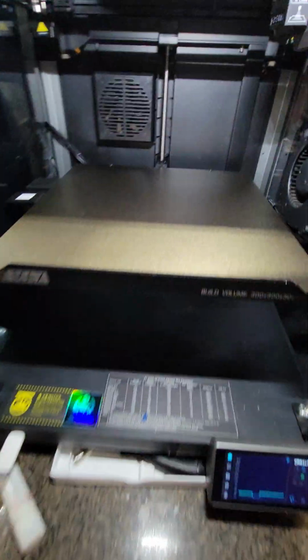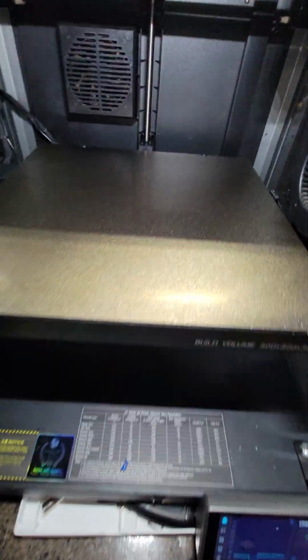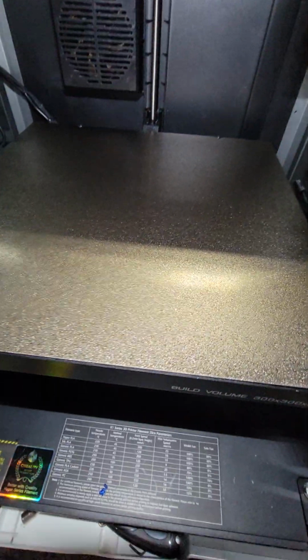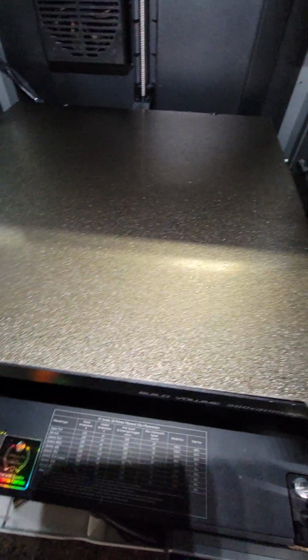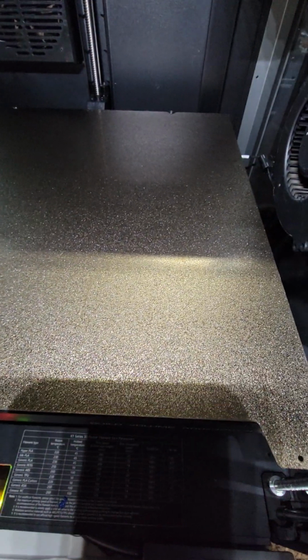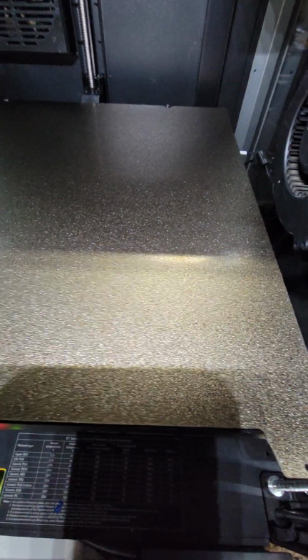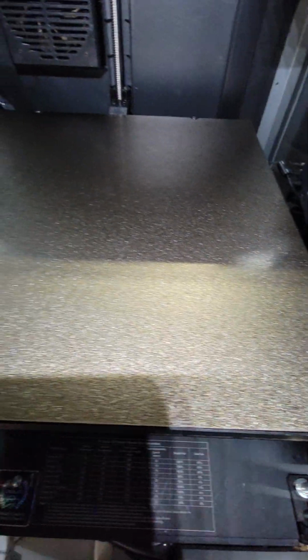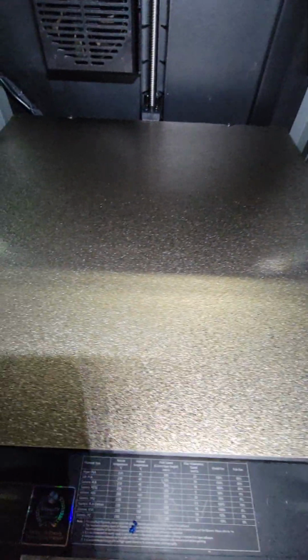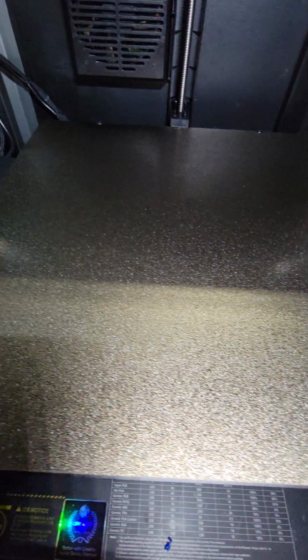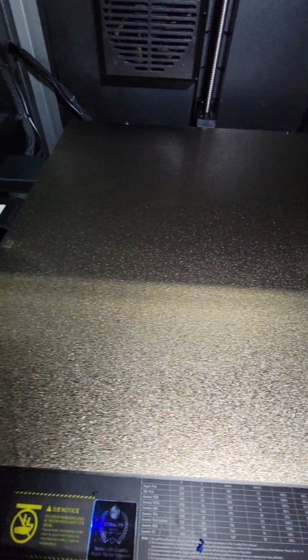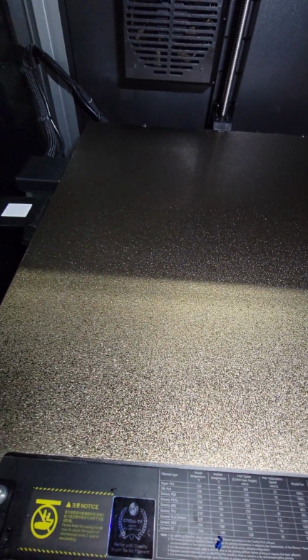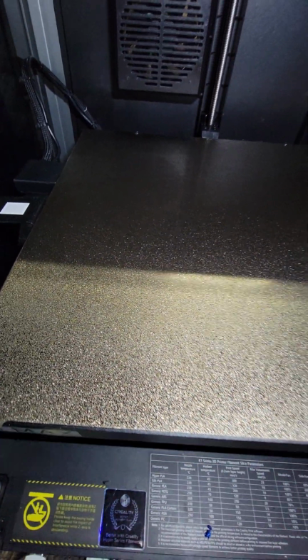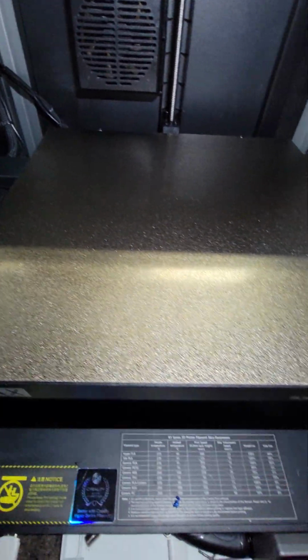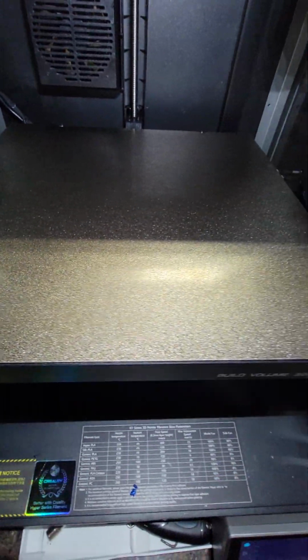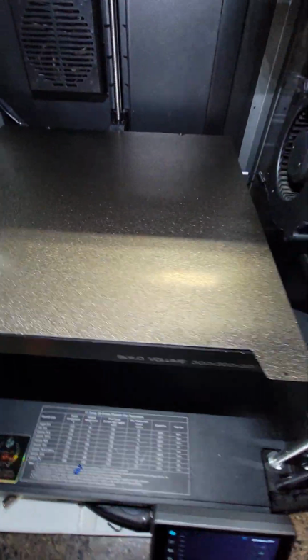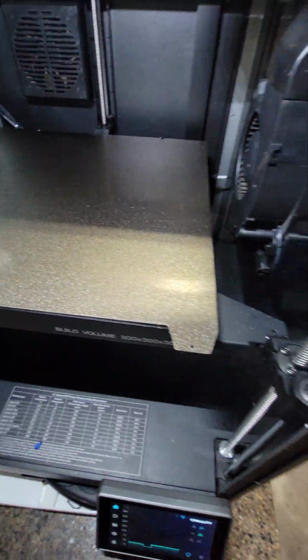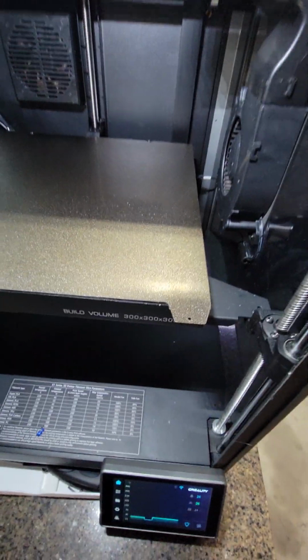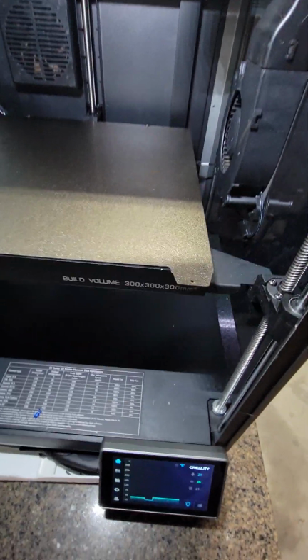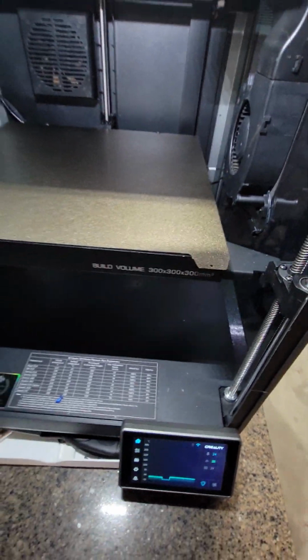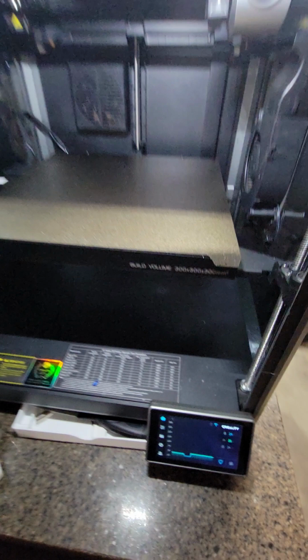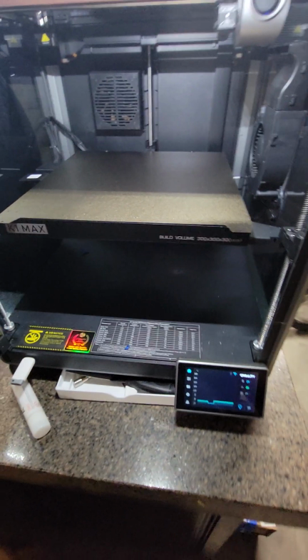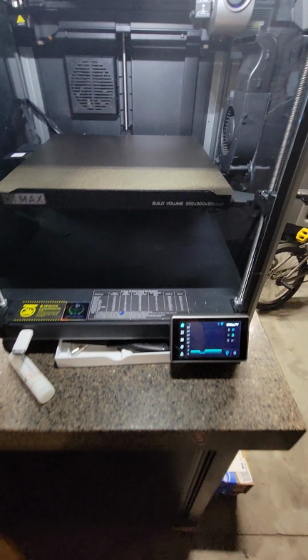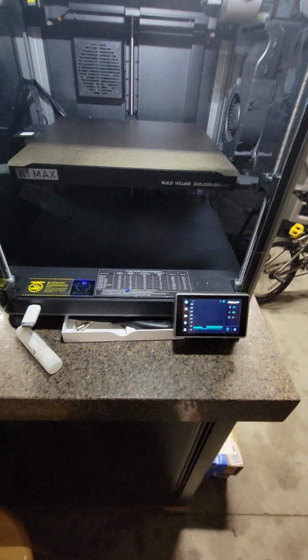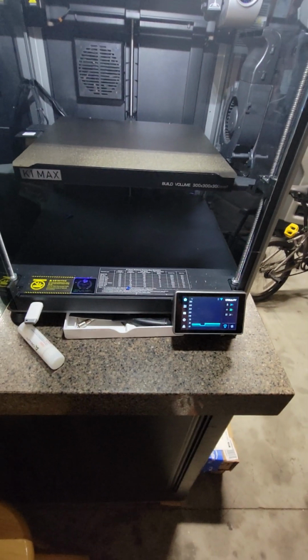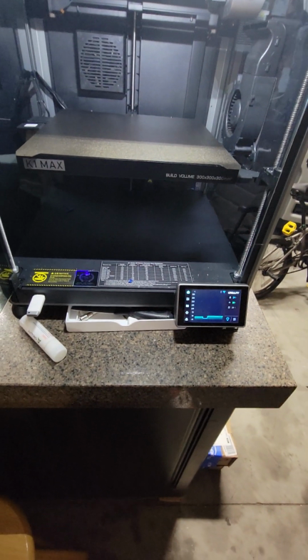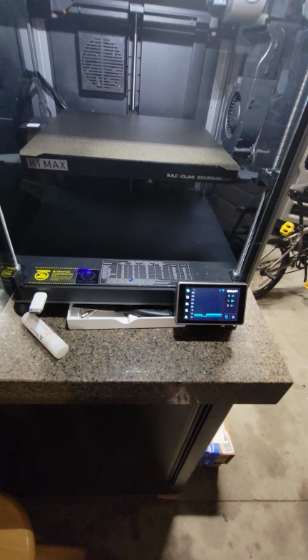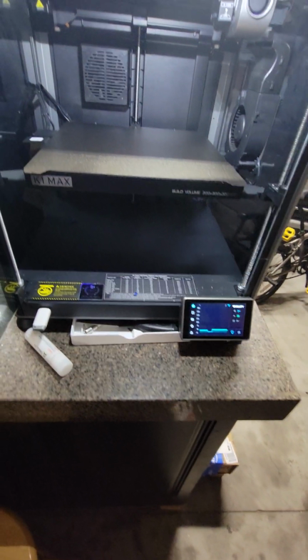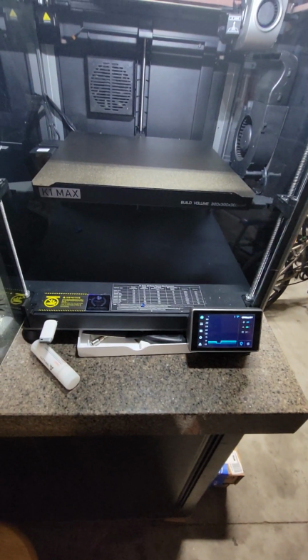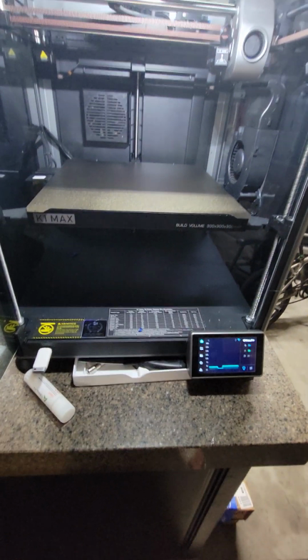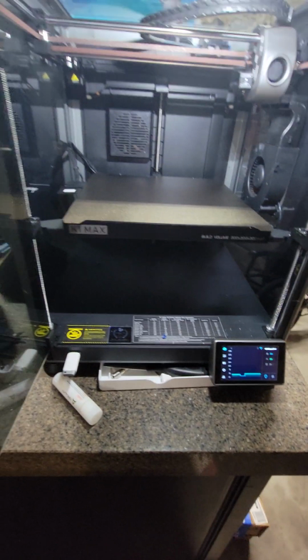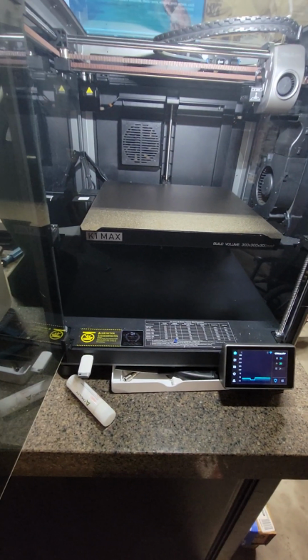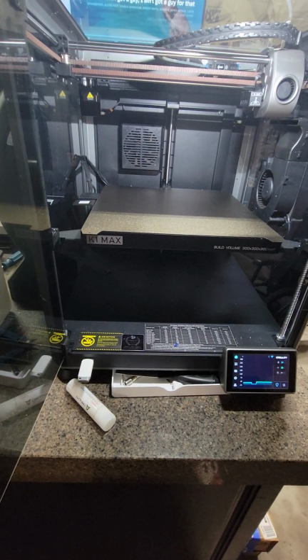Another upgrade I would recommend is getting a textured build plate to make for some pretty awesome backs on light boxes and just a better finish on some products. It's been a really good printer.